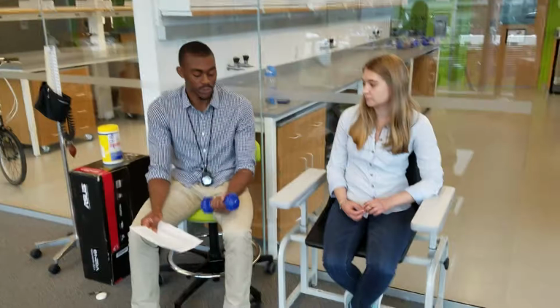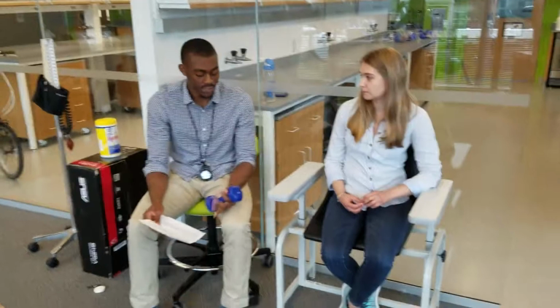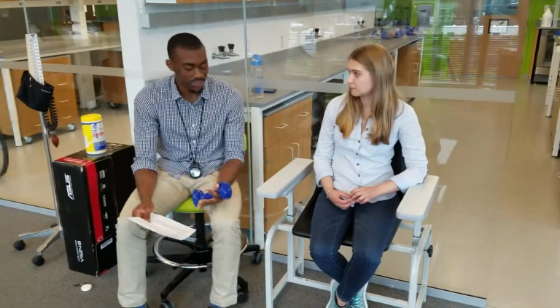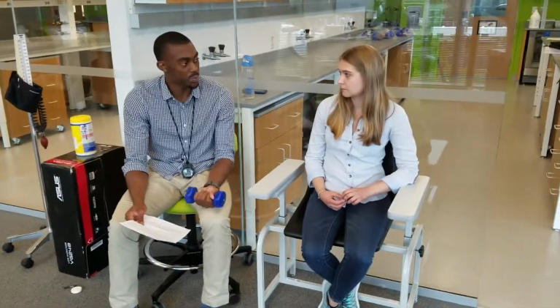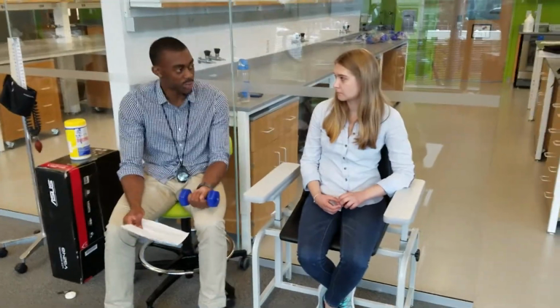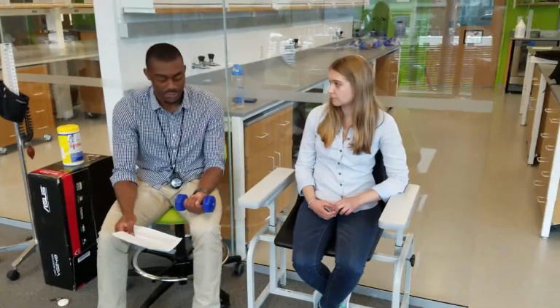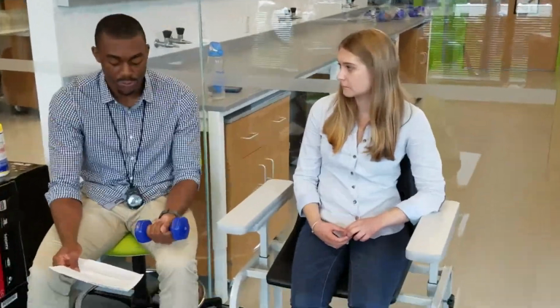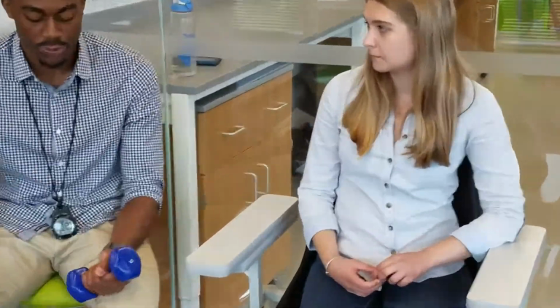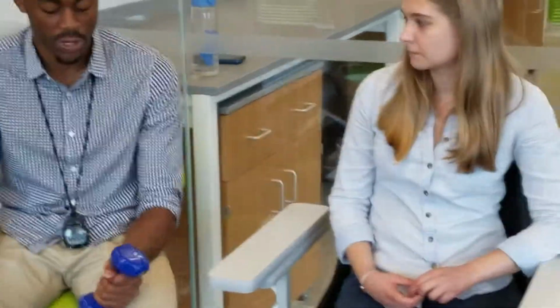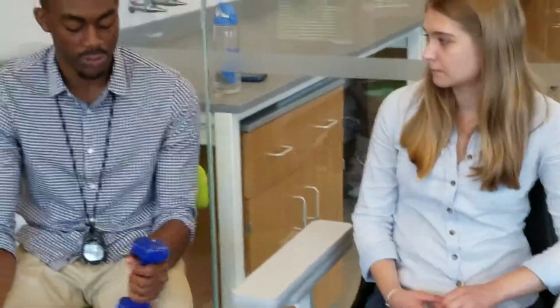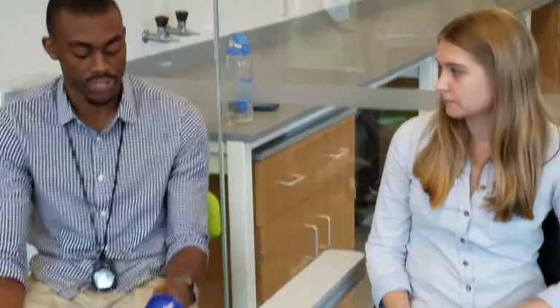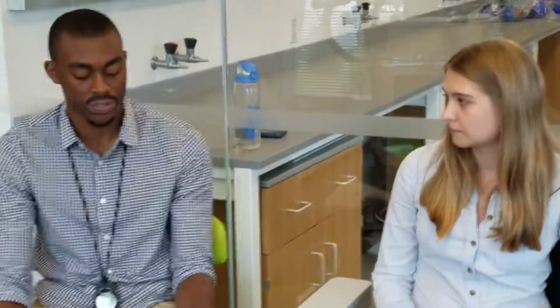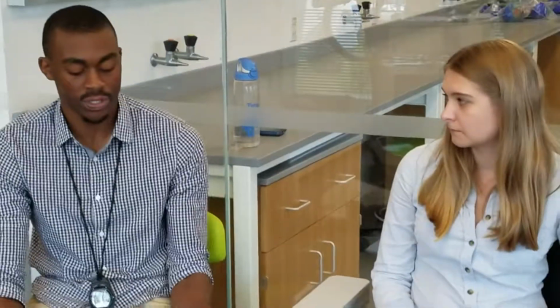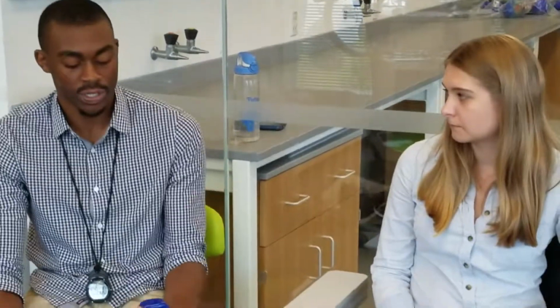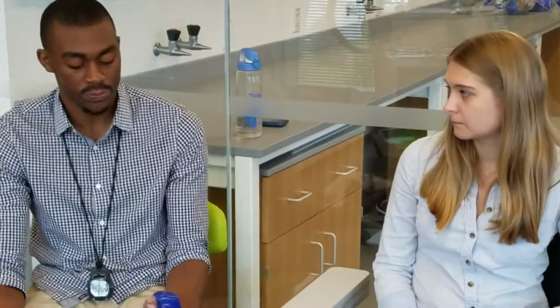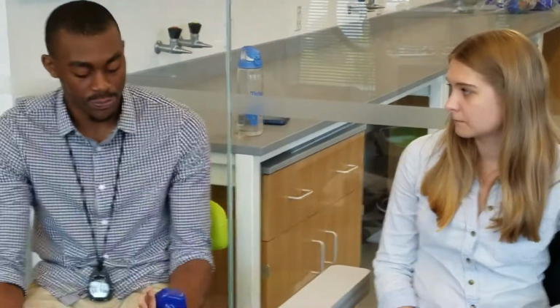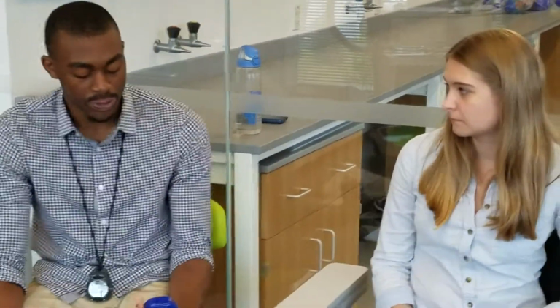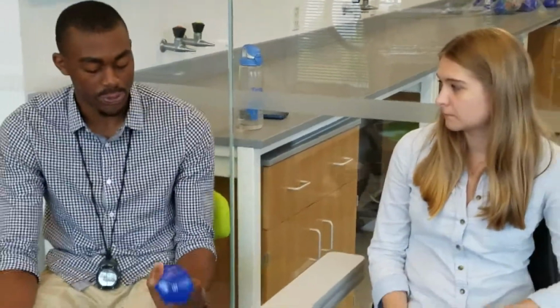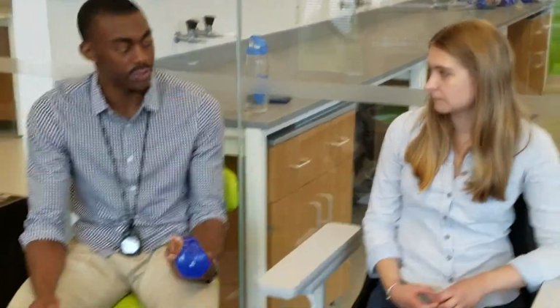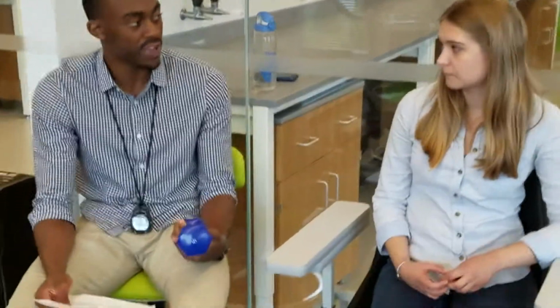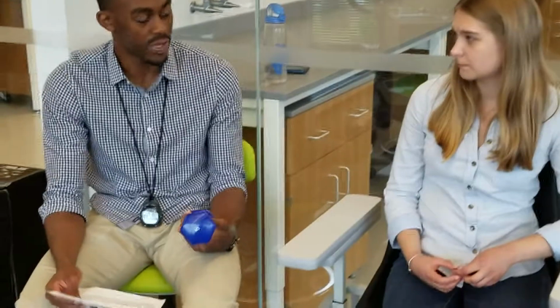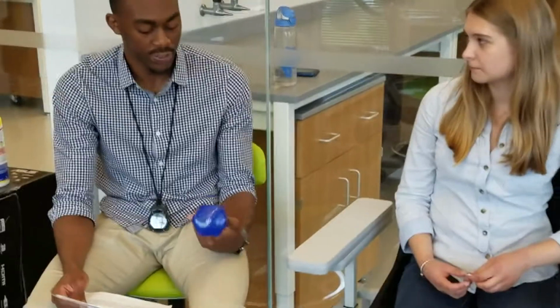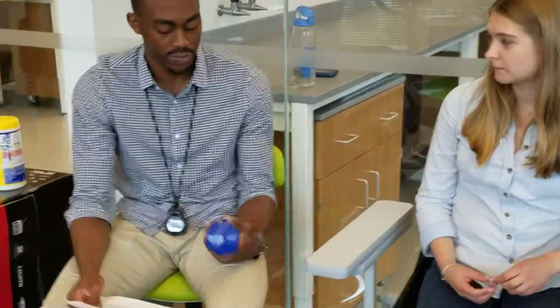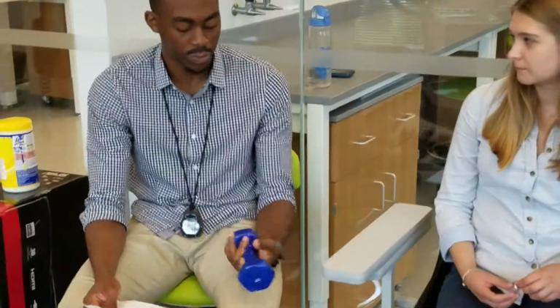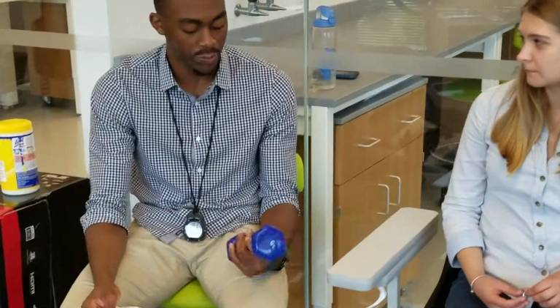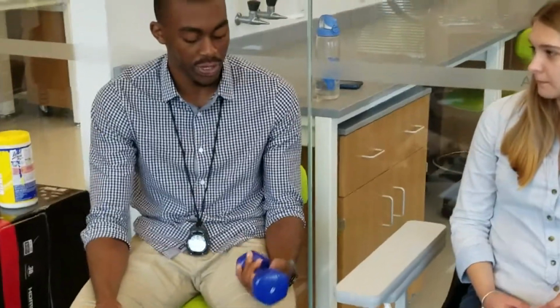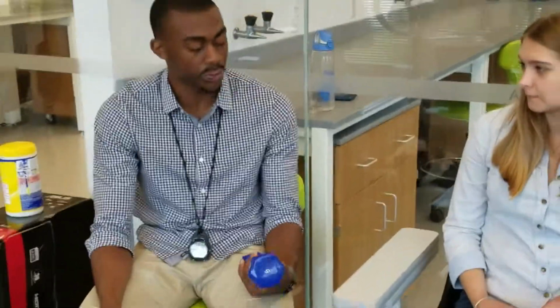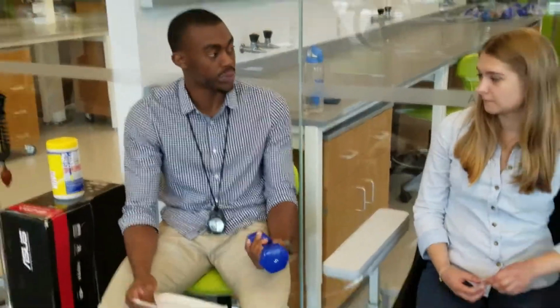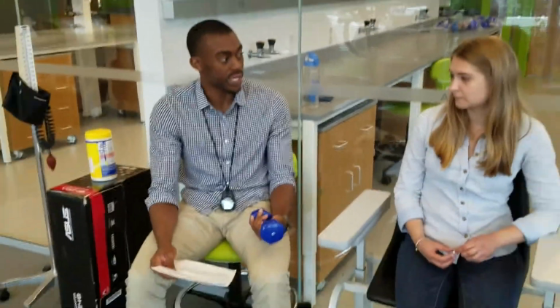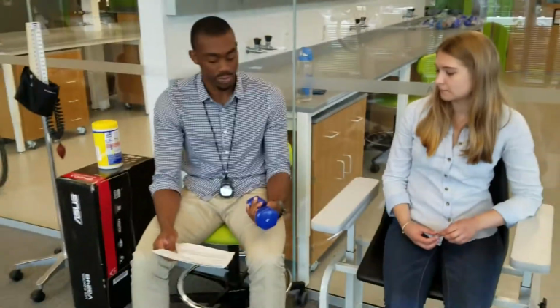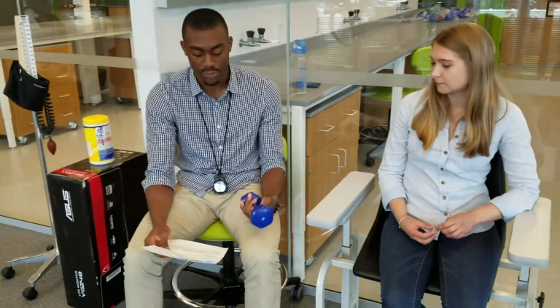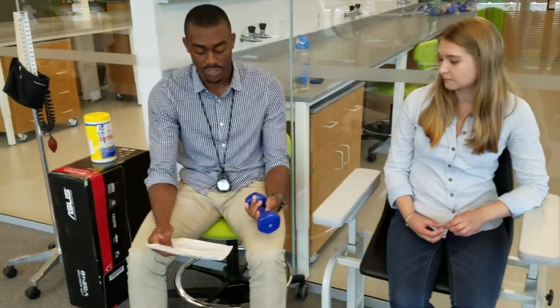So next to test your upper body strength, we'll do the arm curl test. For females, we'll use the 5-pound weight, but for males, we'll use the 8-pound weight.